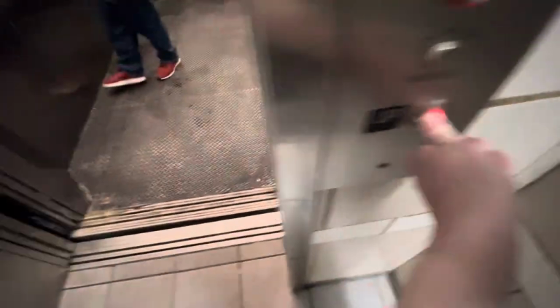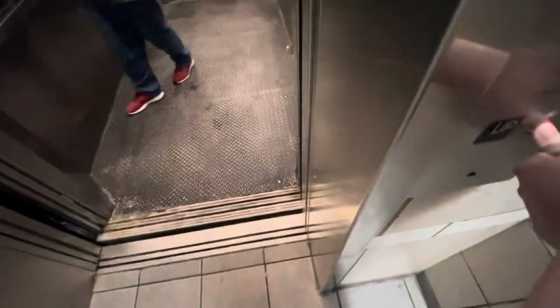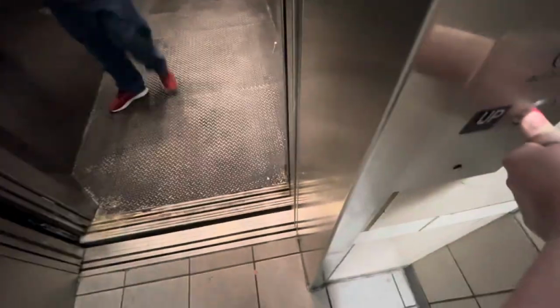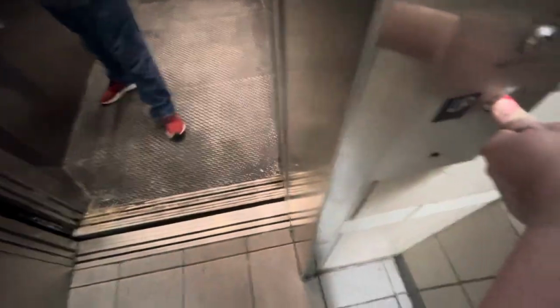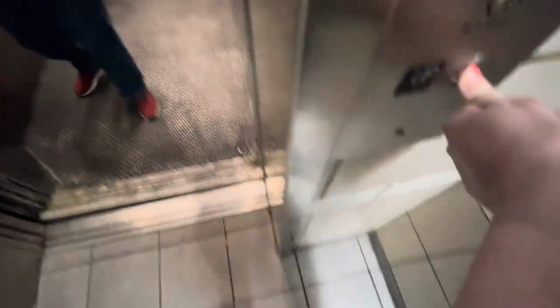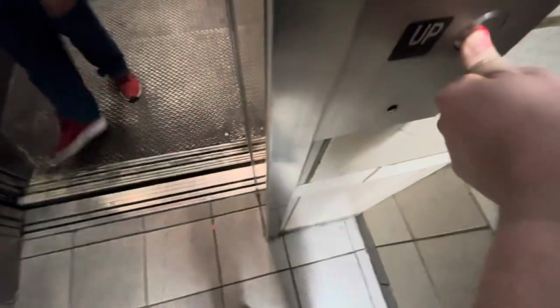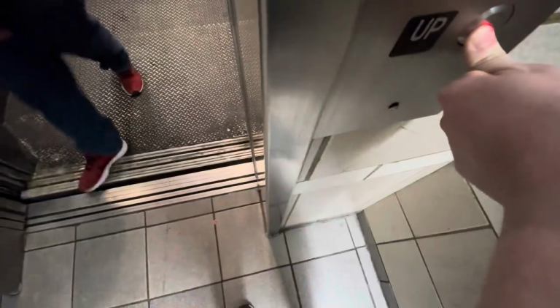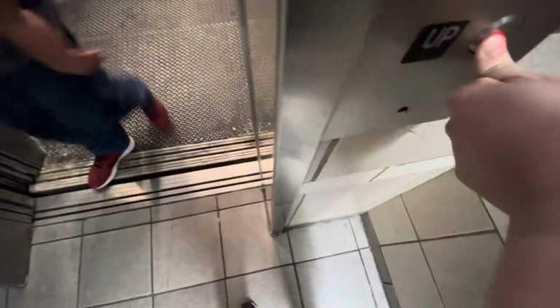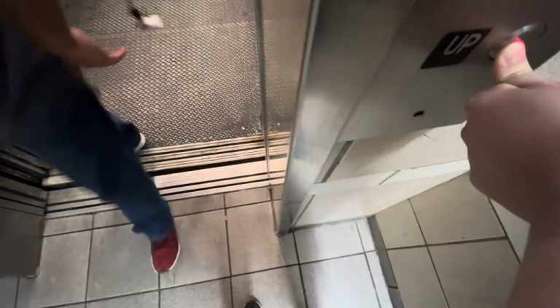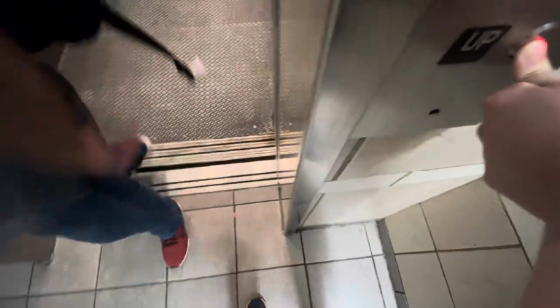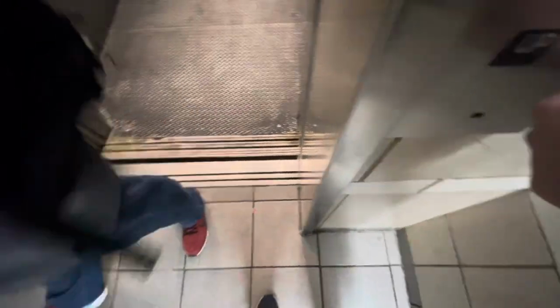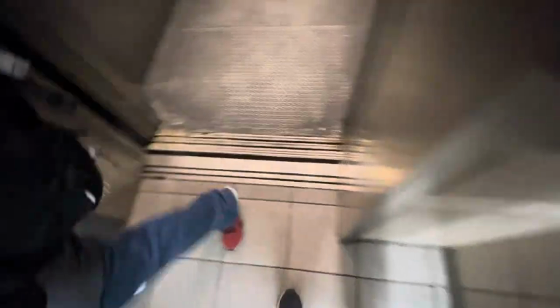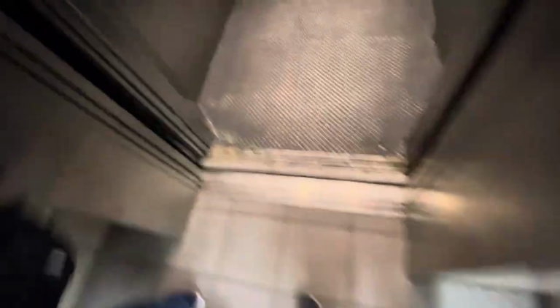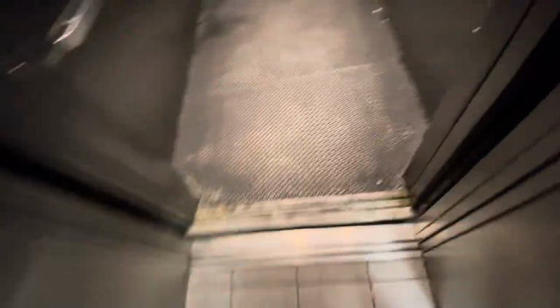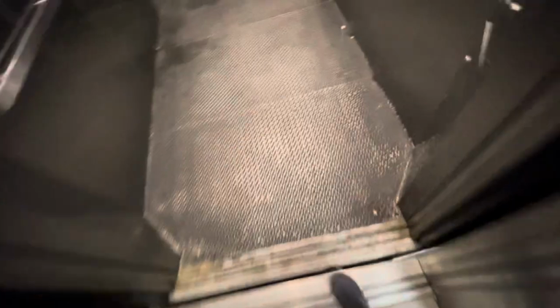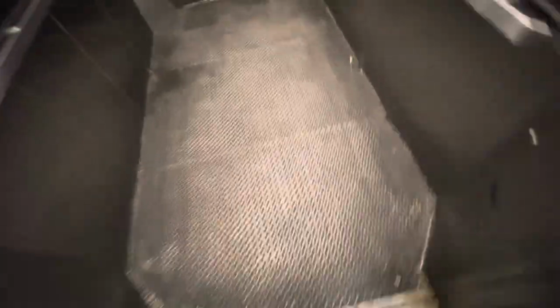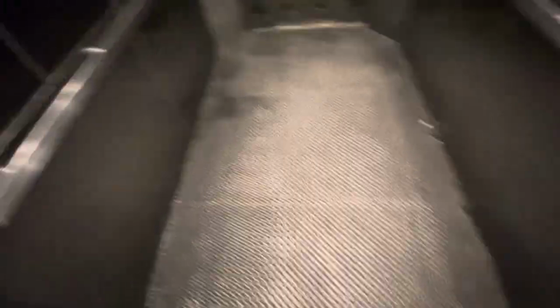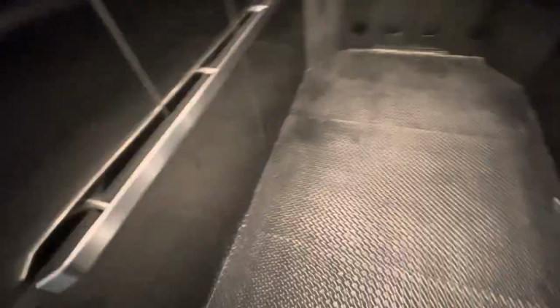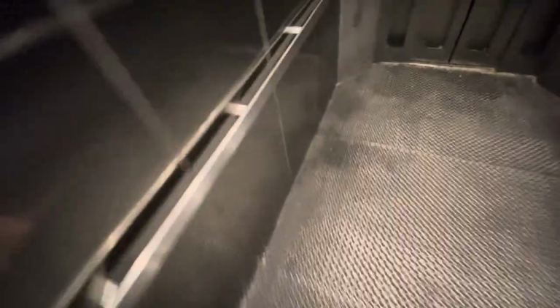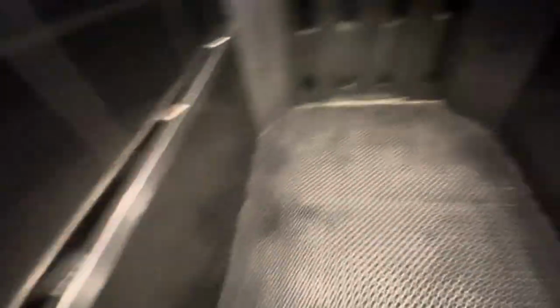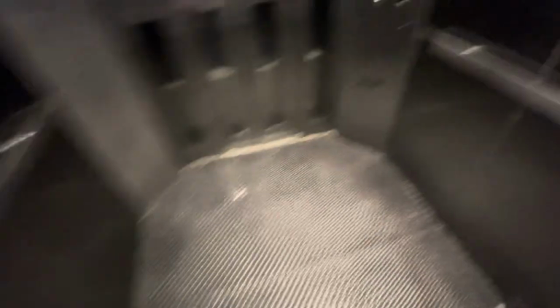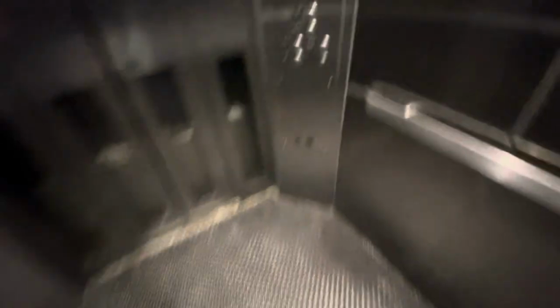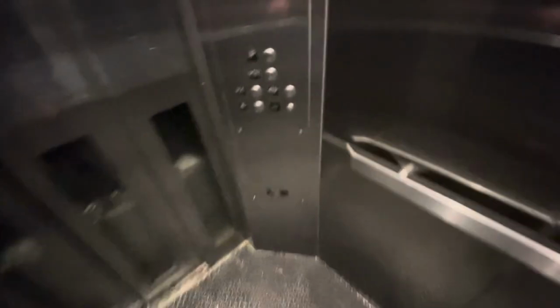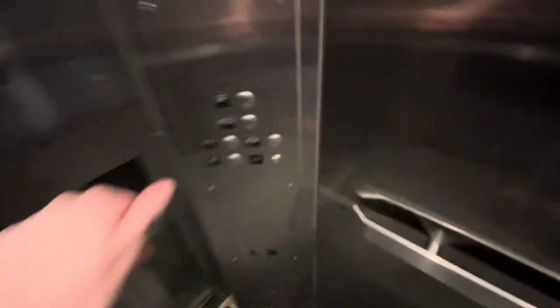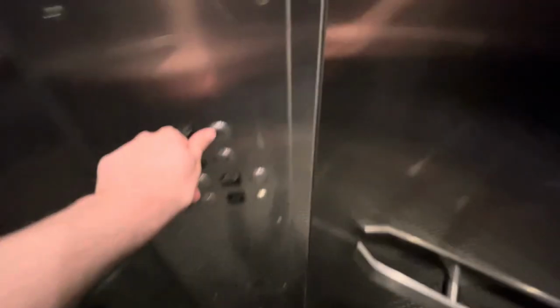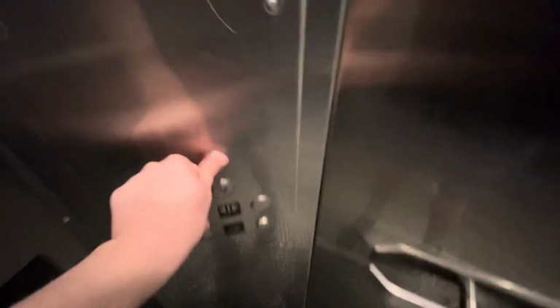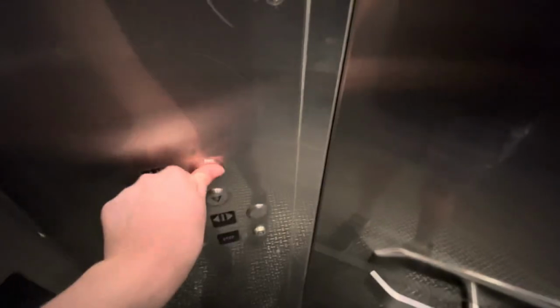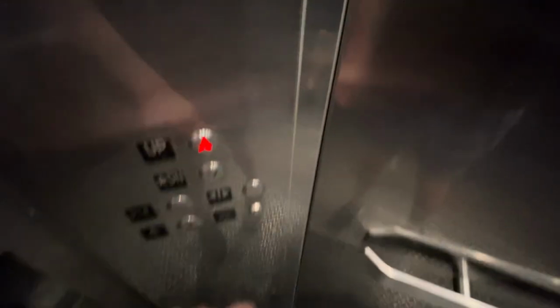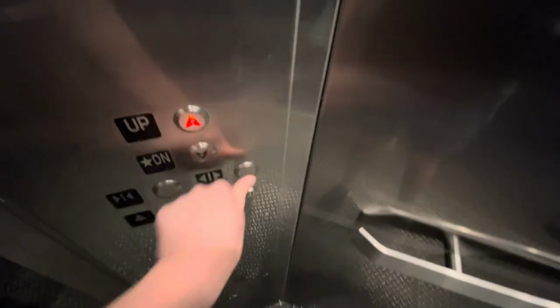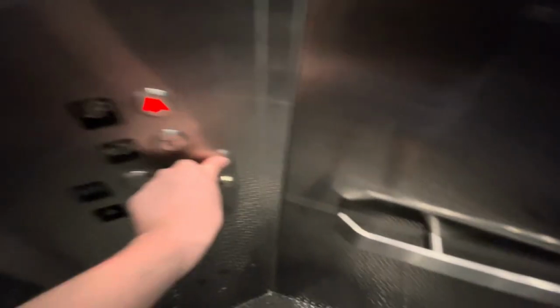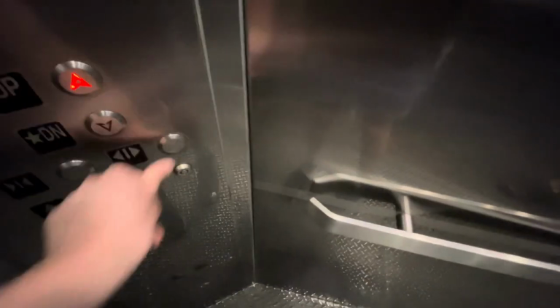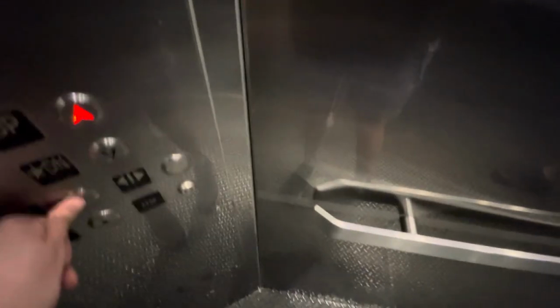I just like filming elevators. We'll only be heading up. Whoops.